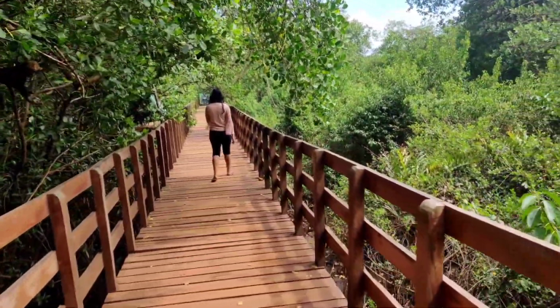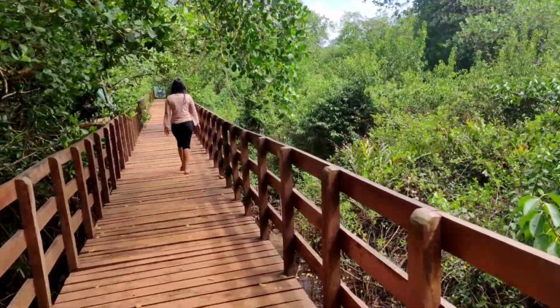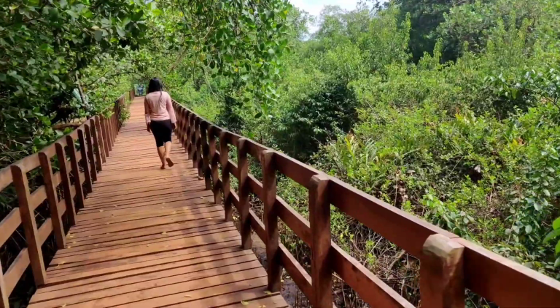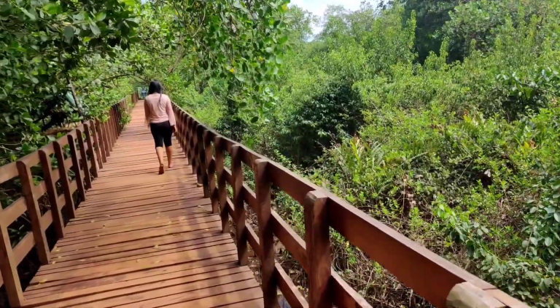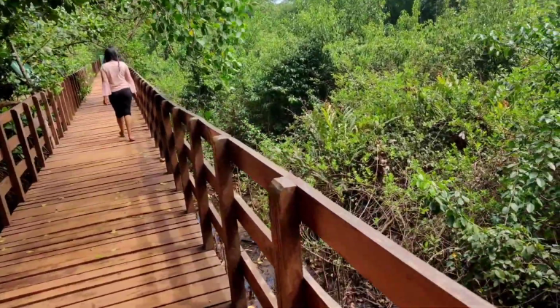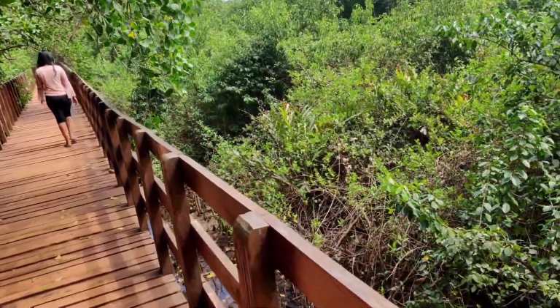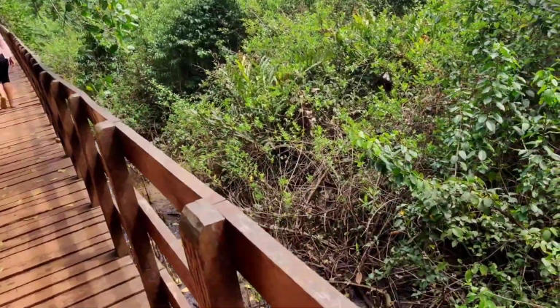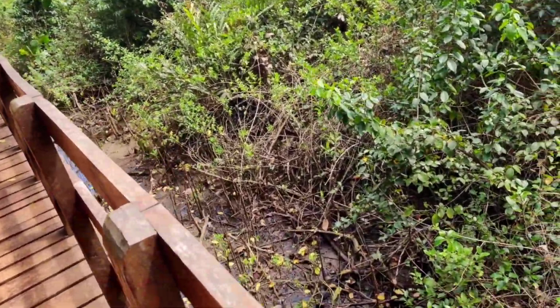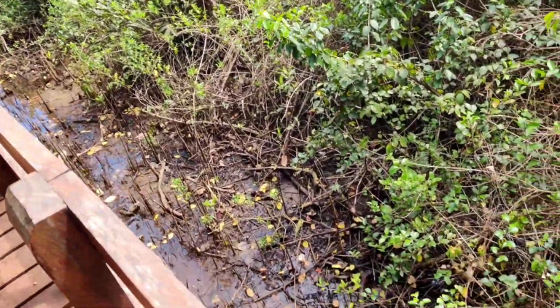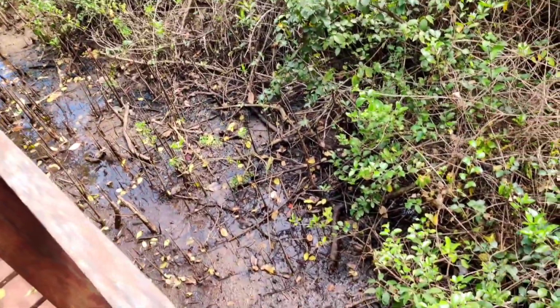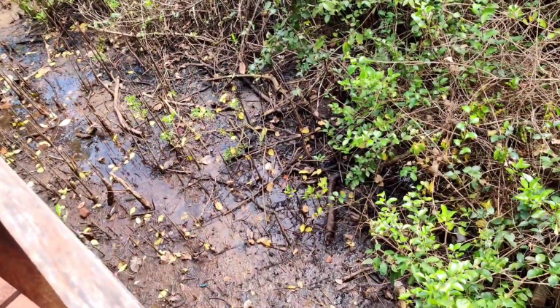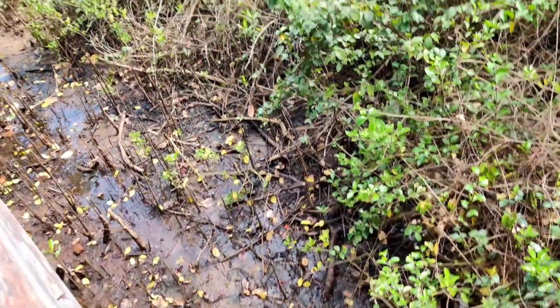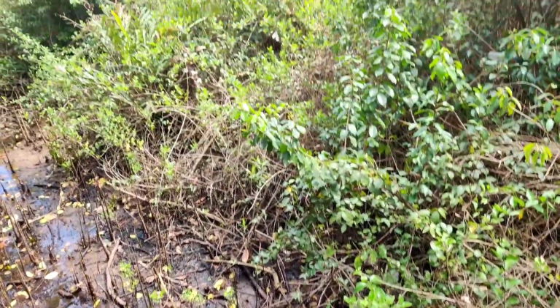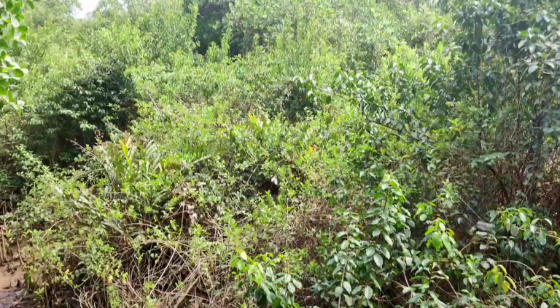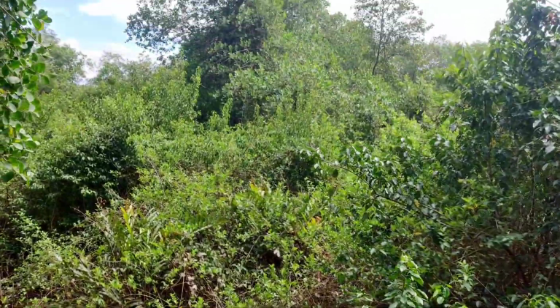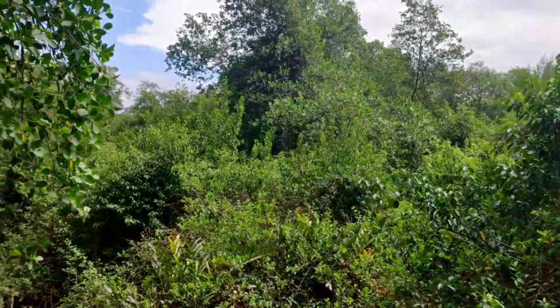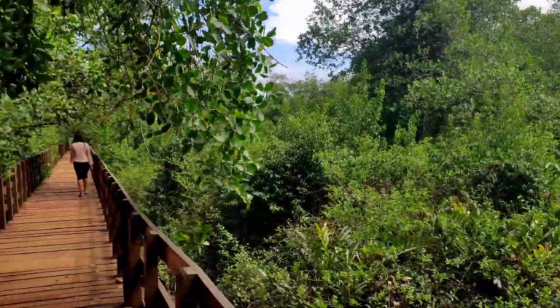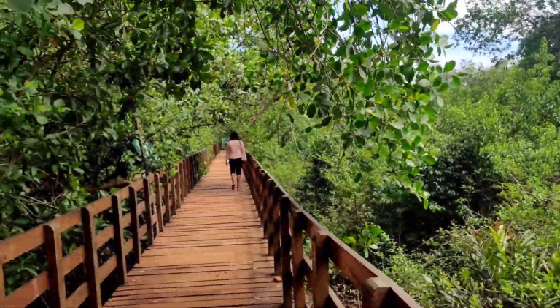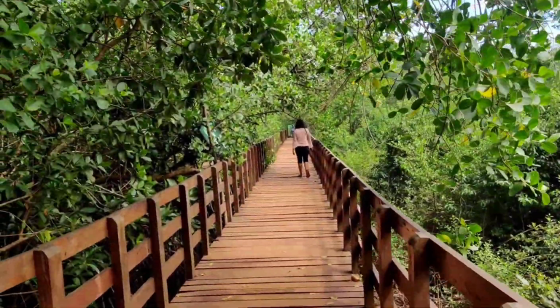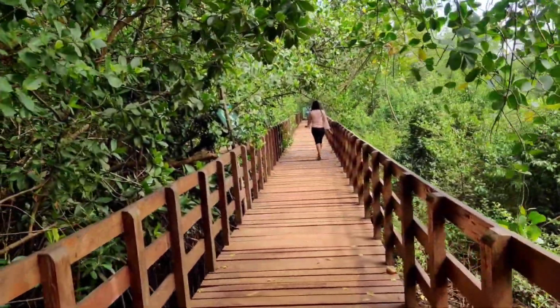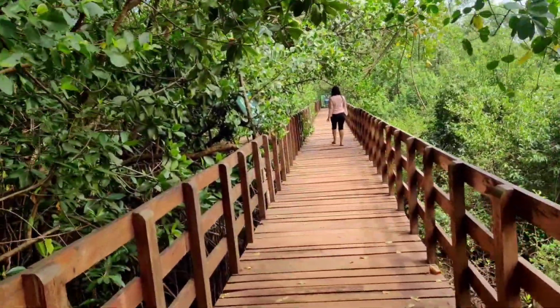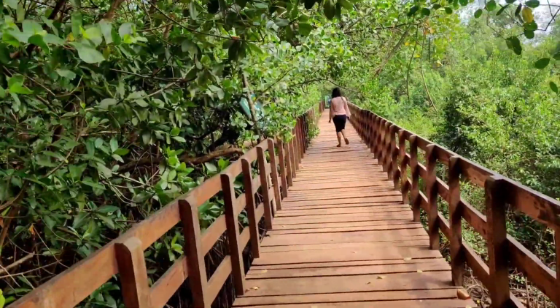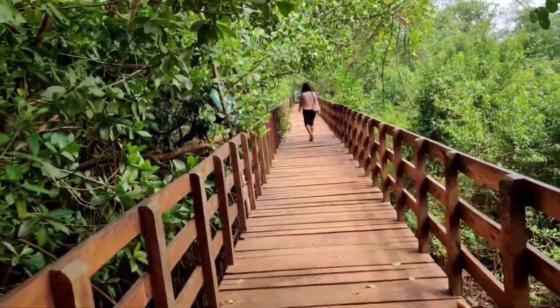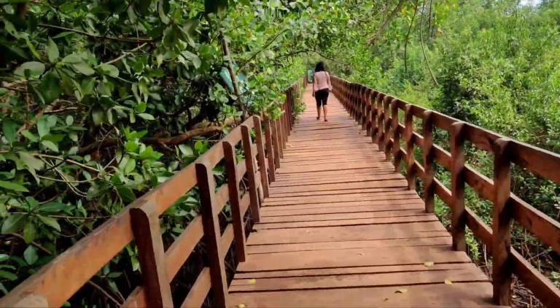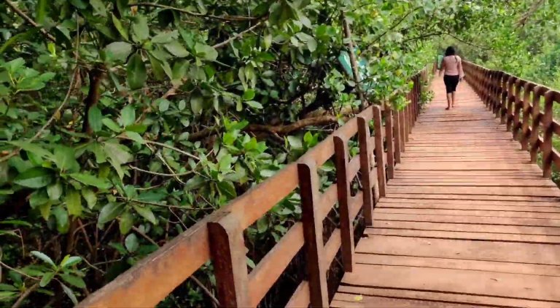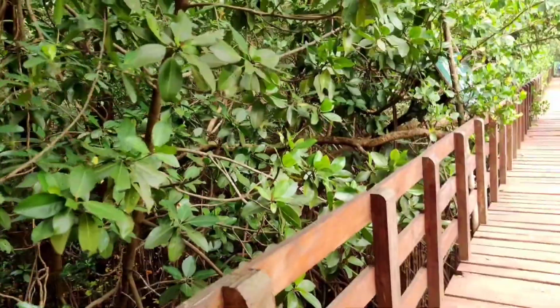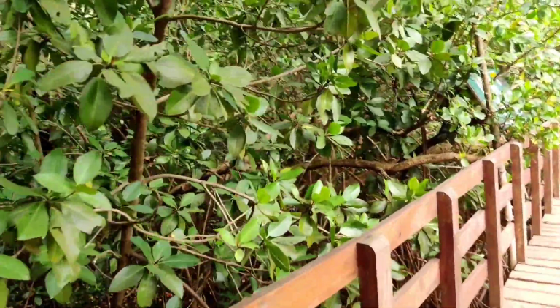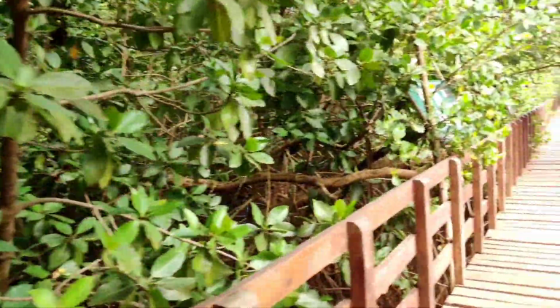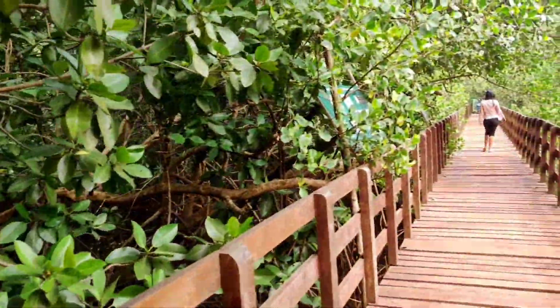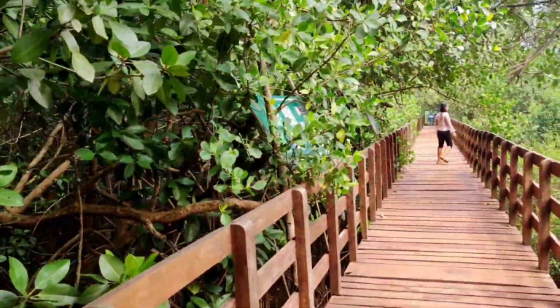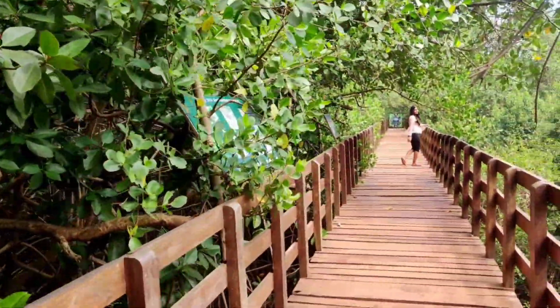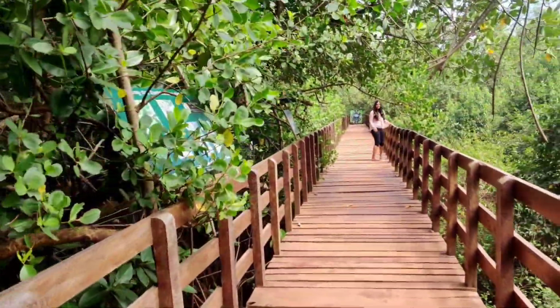Once you park your vehicle, two minutes of walk would lead you to the wooden walkway amidst the mangroves. A few display booths are in place to educate visitors about the fauna and flora of the mangrove forest.